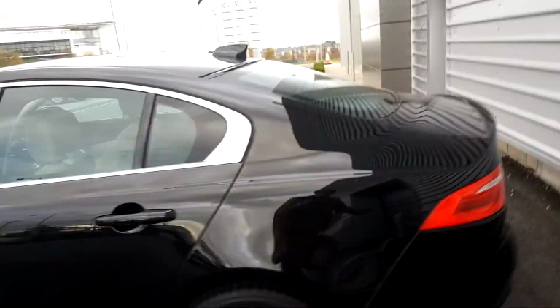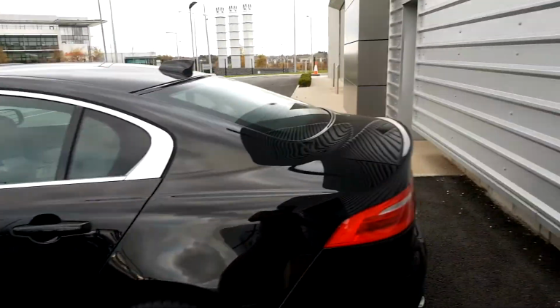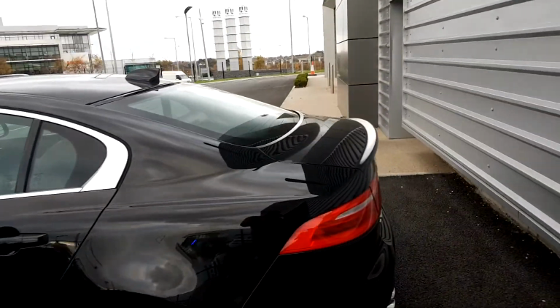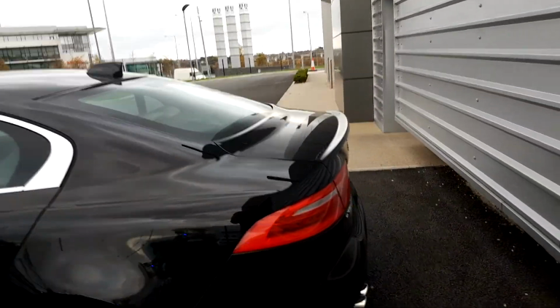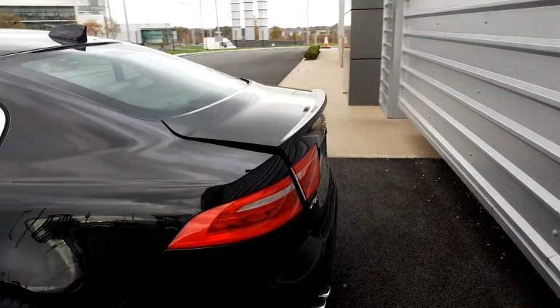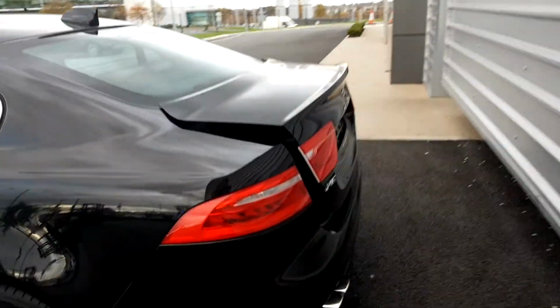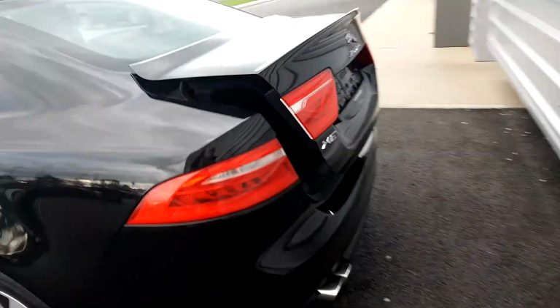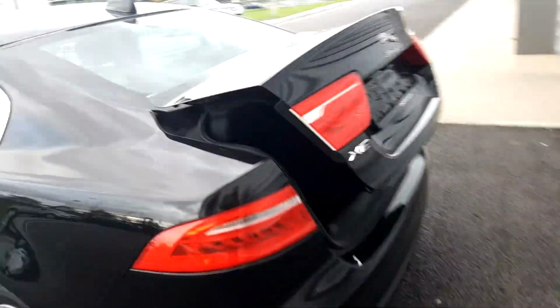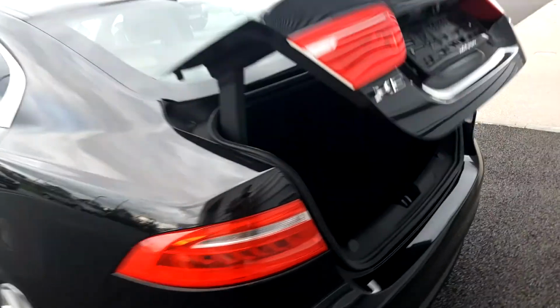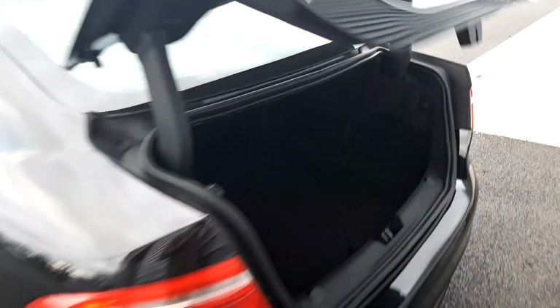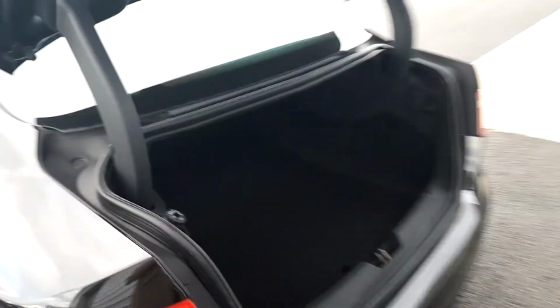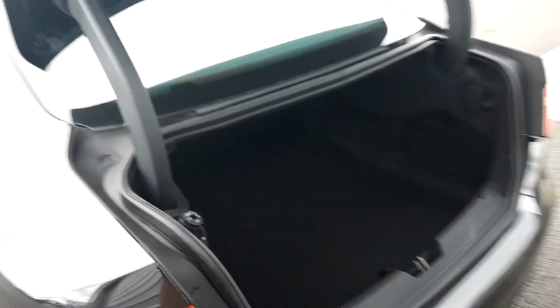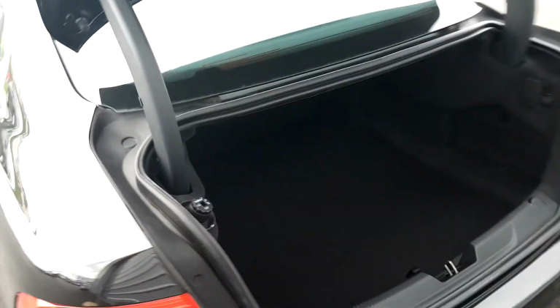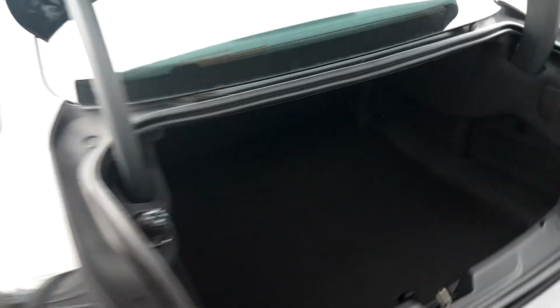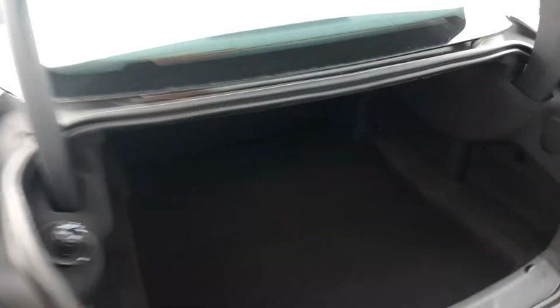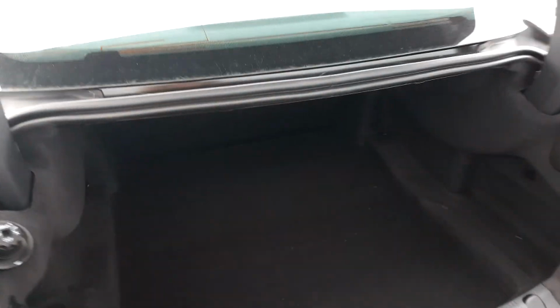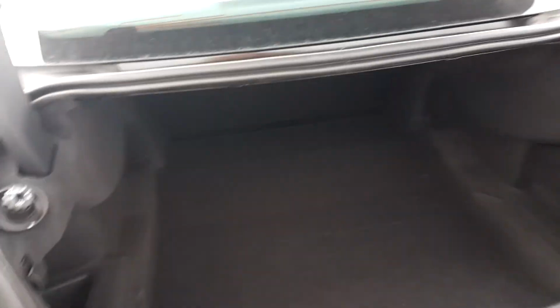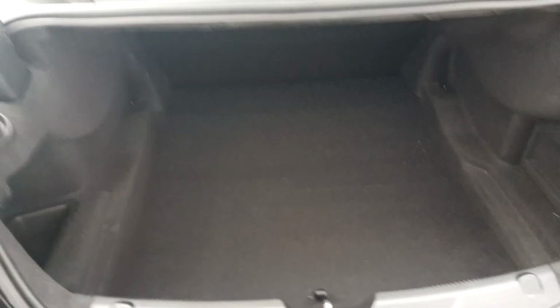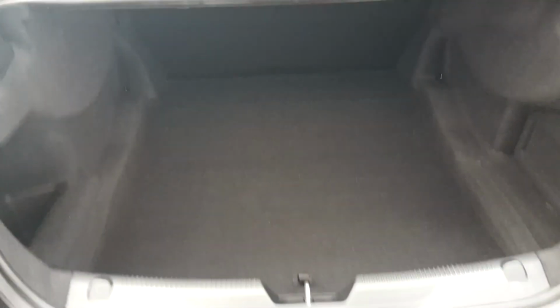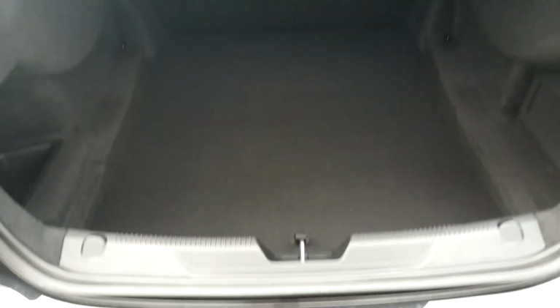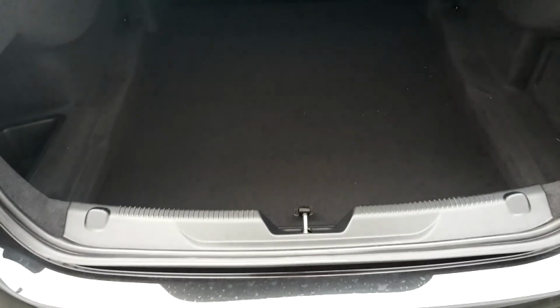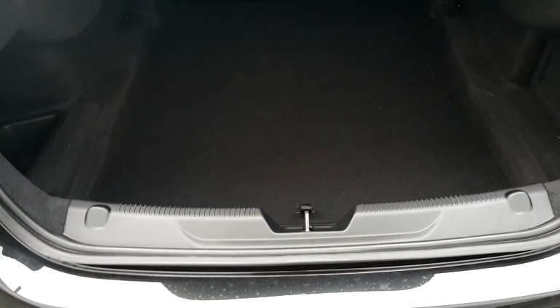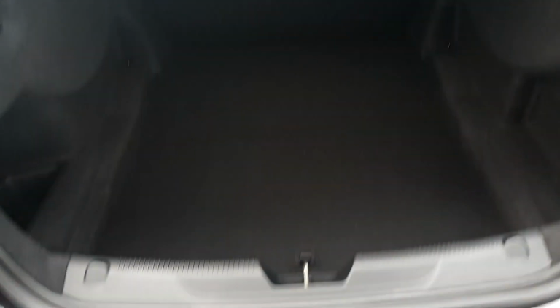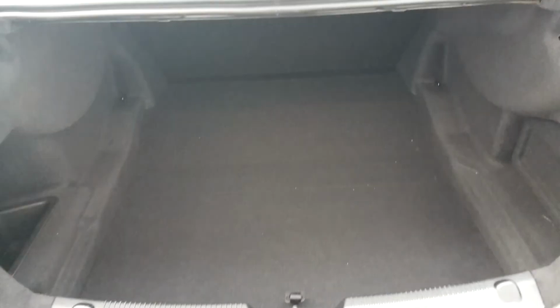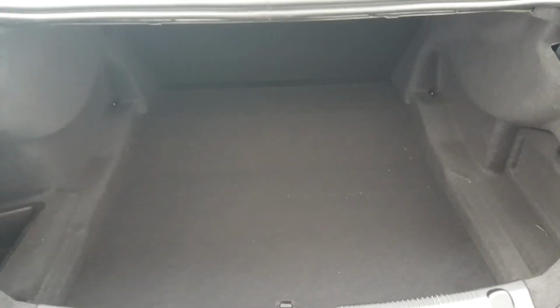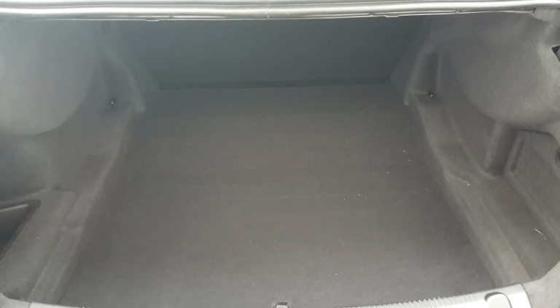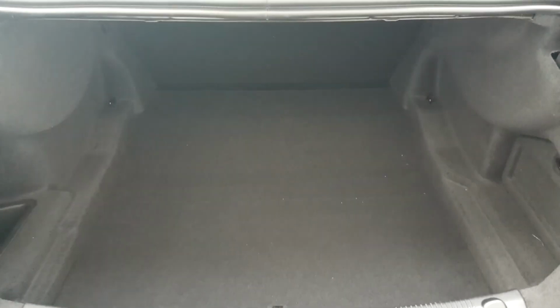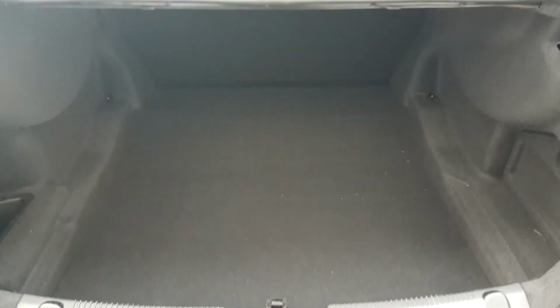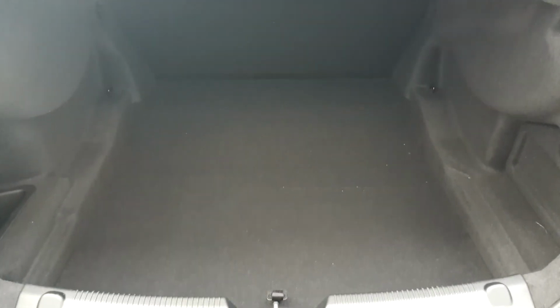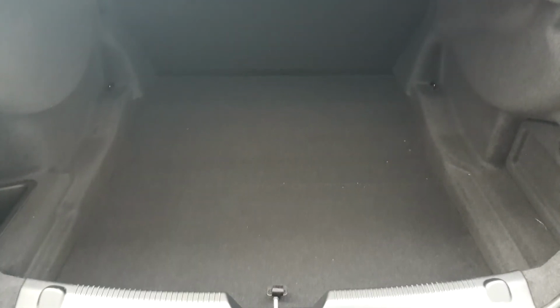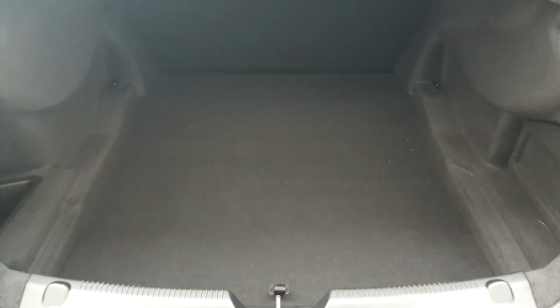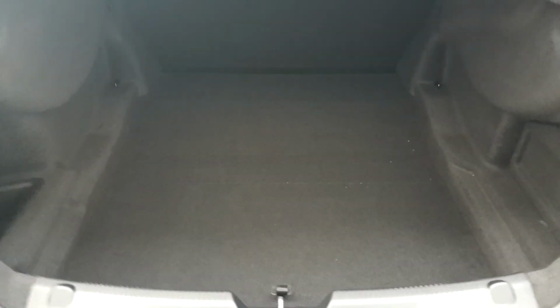If you come around the back, we have an automatic boot release. We have a reverse camera and front and rear parking sensors, and we have quite a spacious boot with 455 litres.